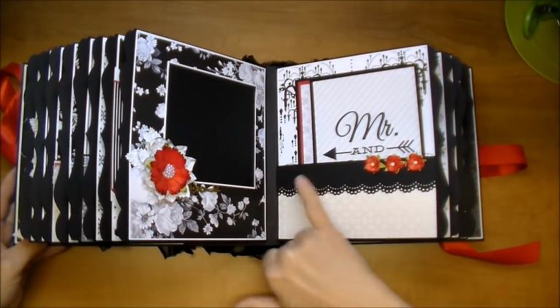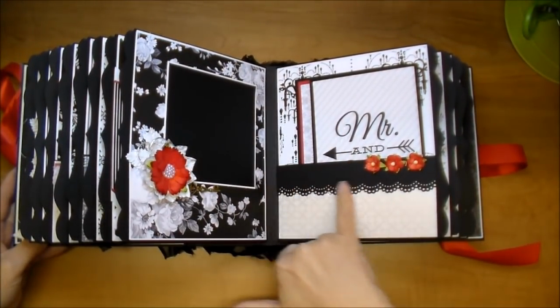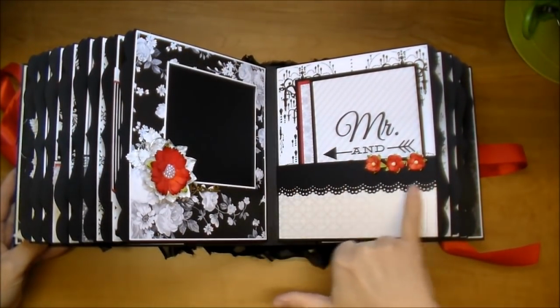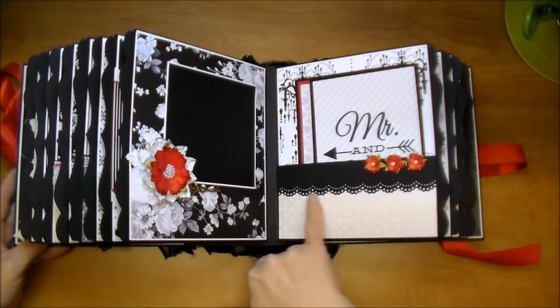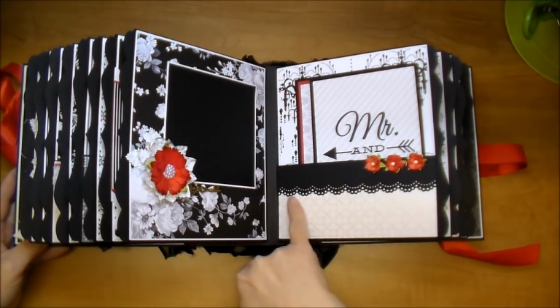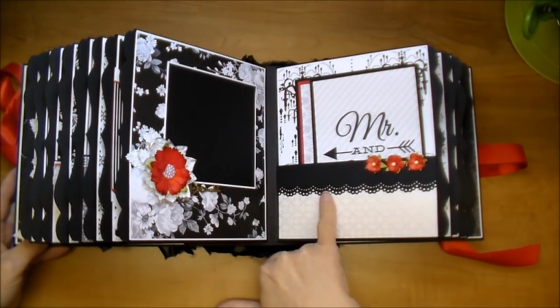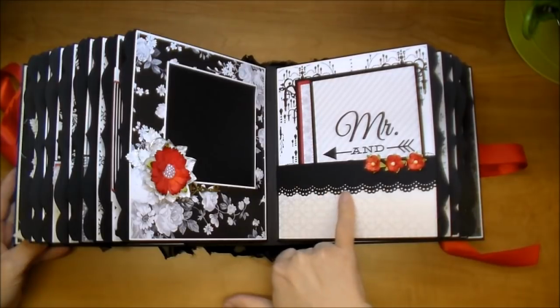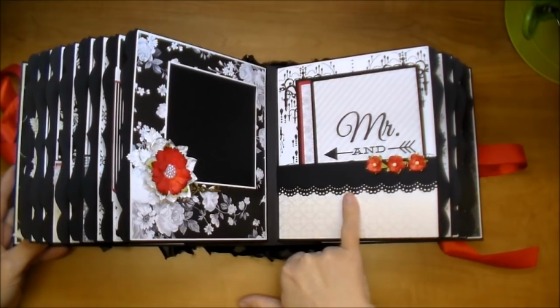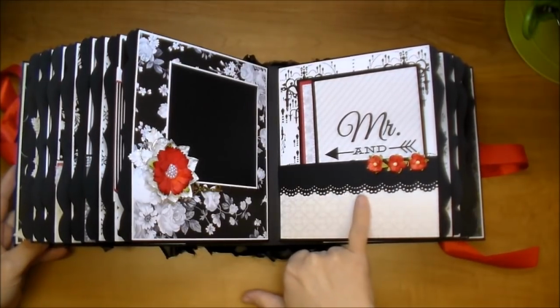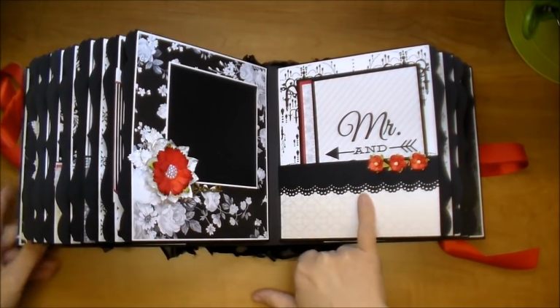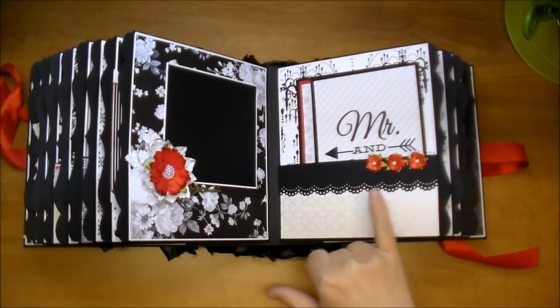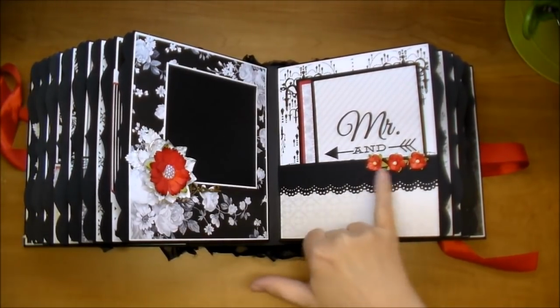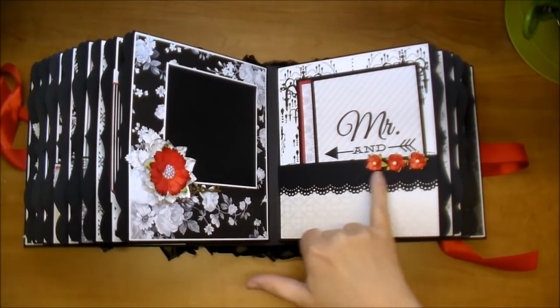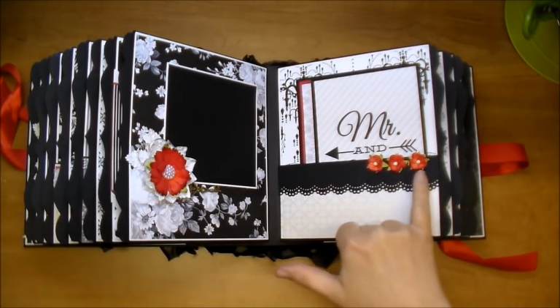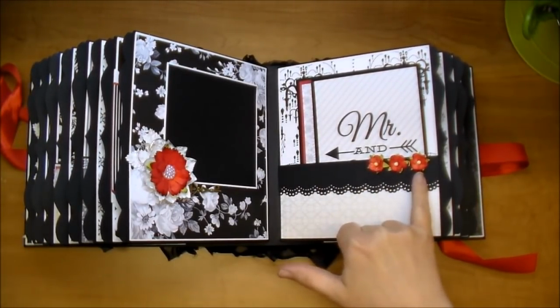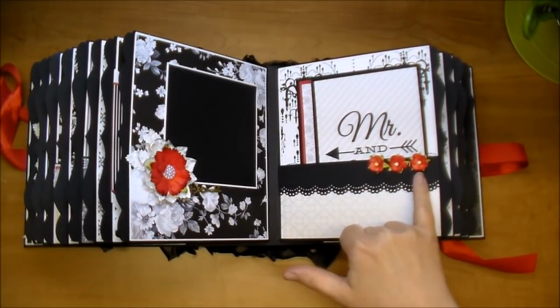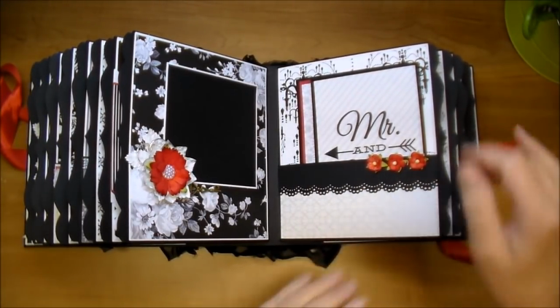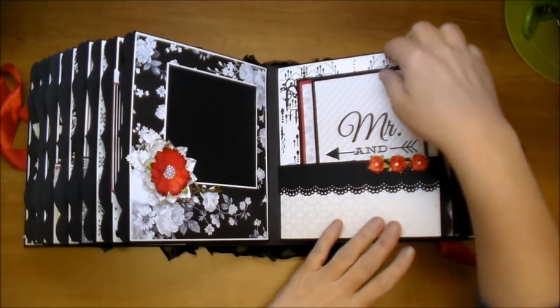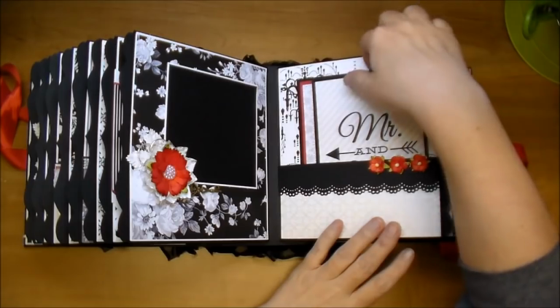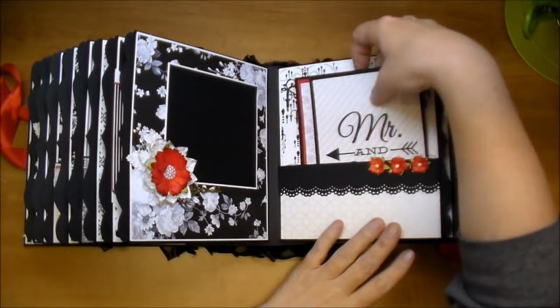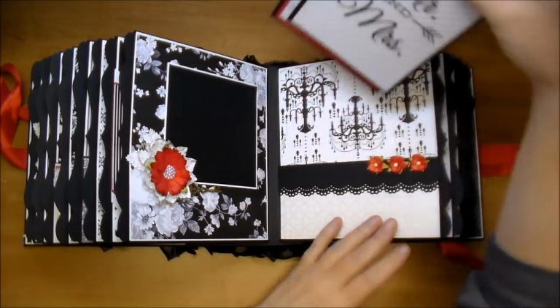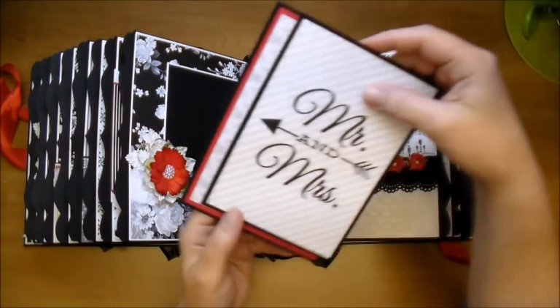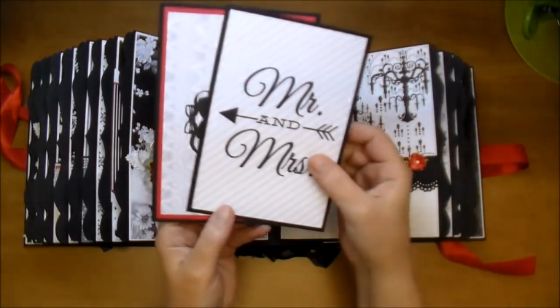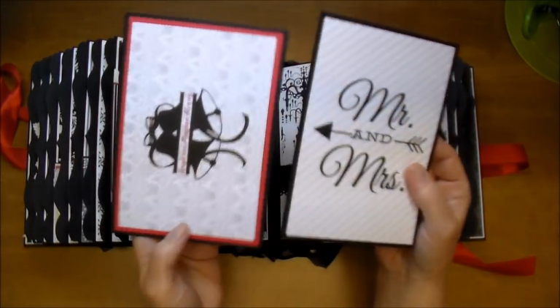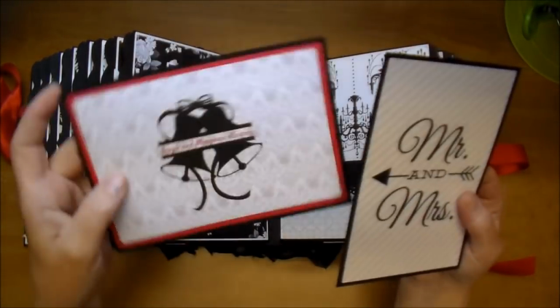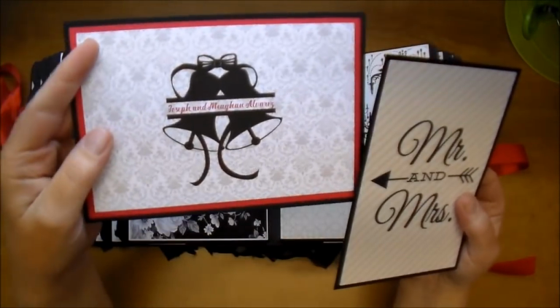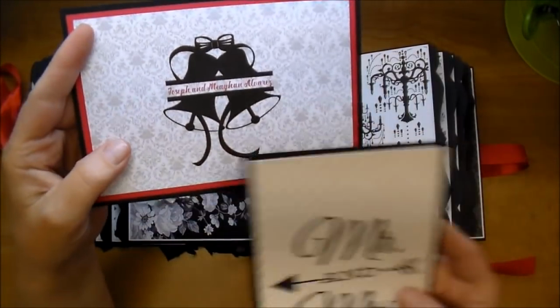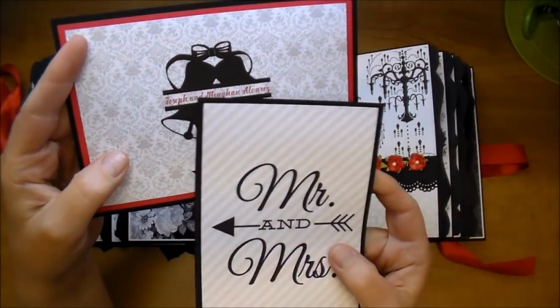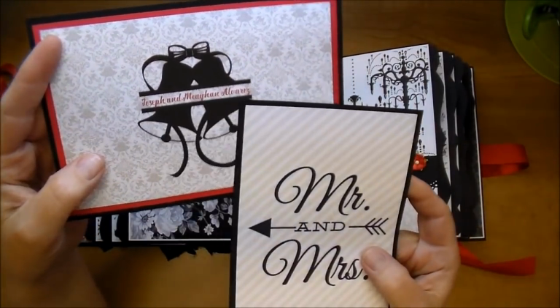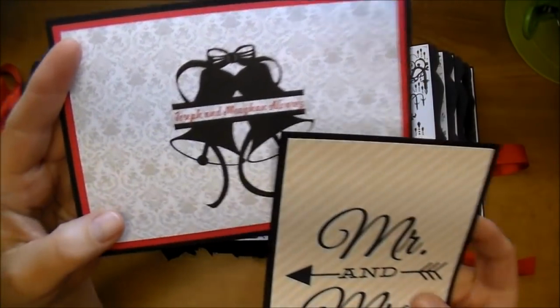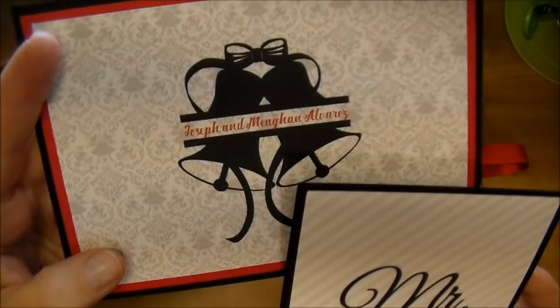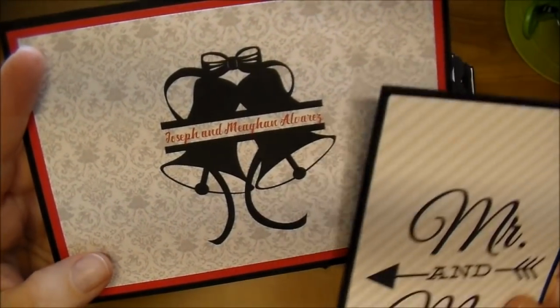On this side, I used a Martha Stewart scalloped lace punch. I added some red sweetheart blossoms and some more journaling cards. I added their name to the center of that.